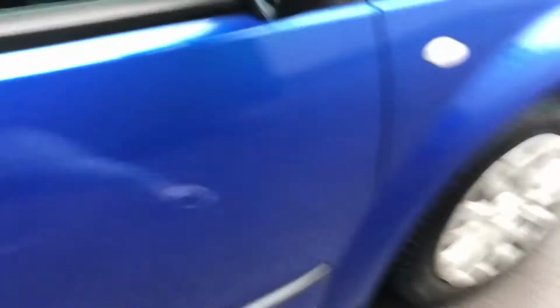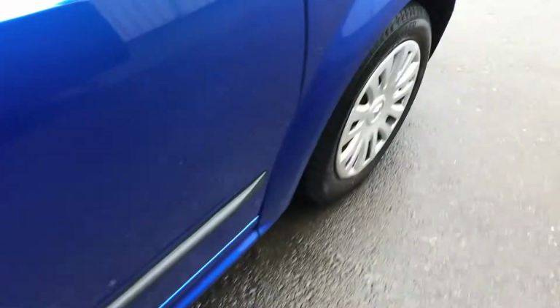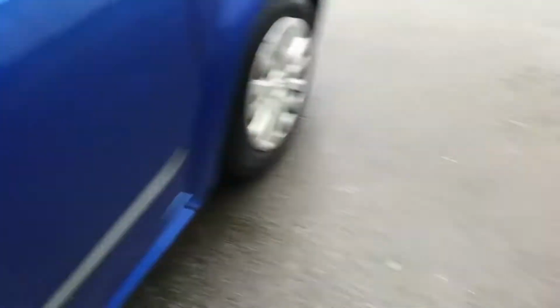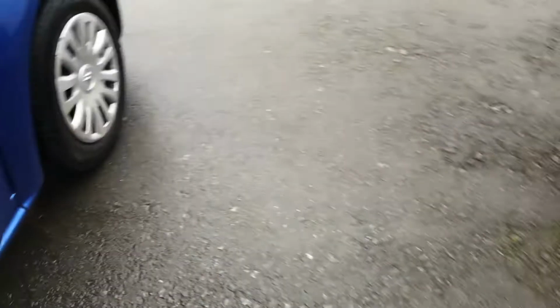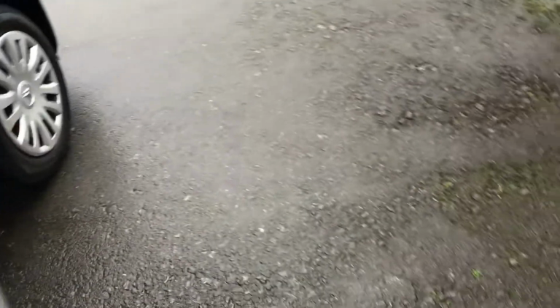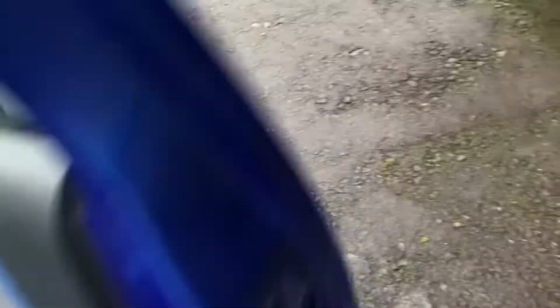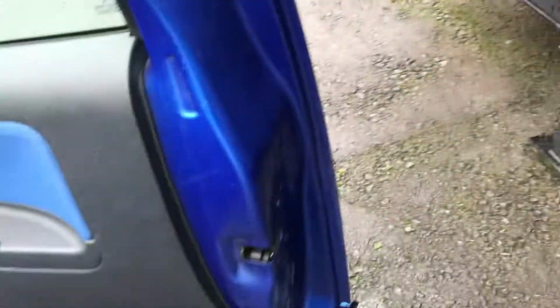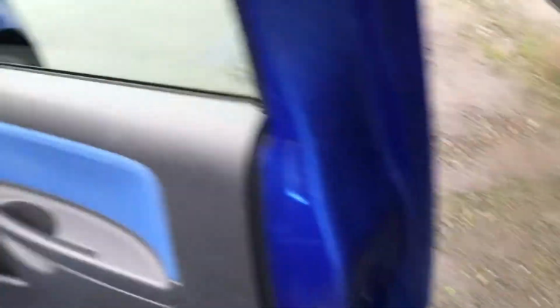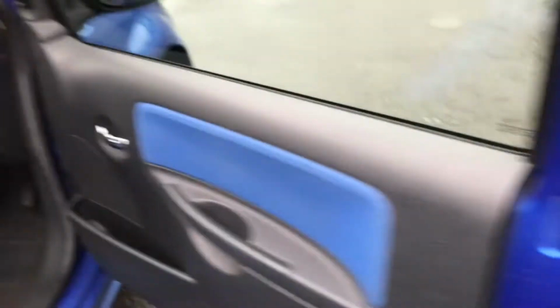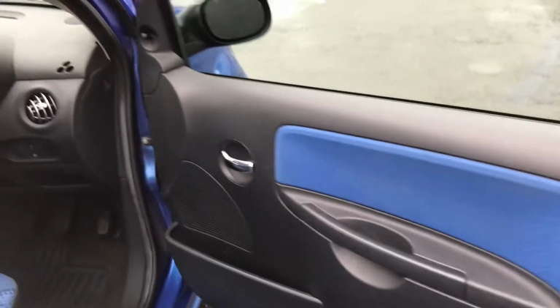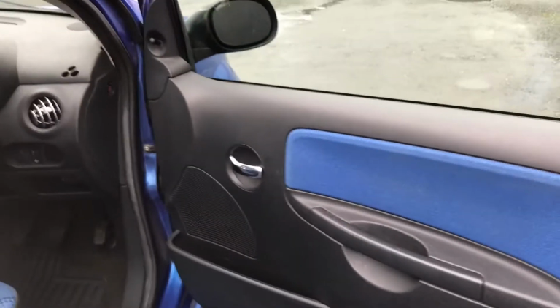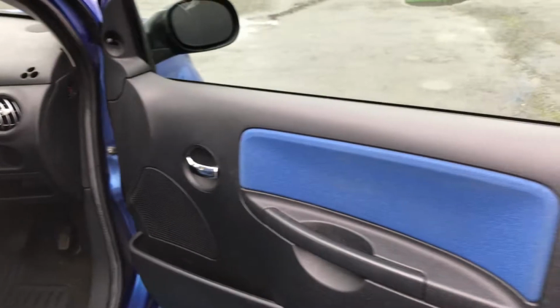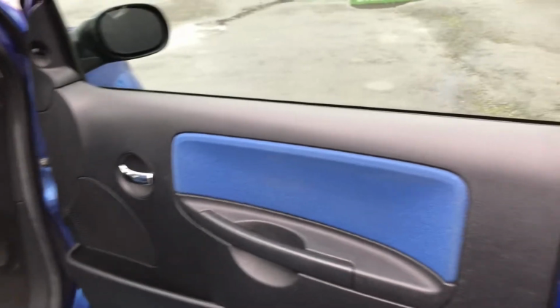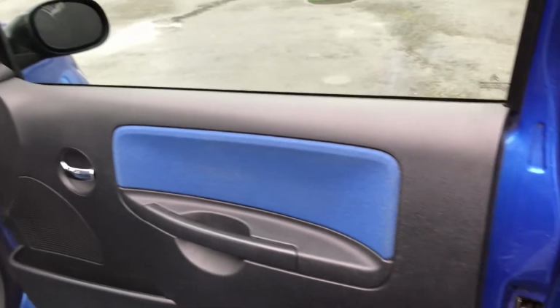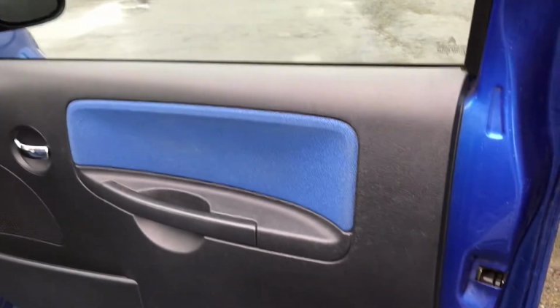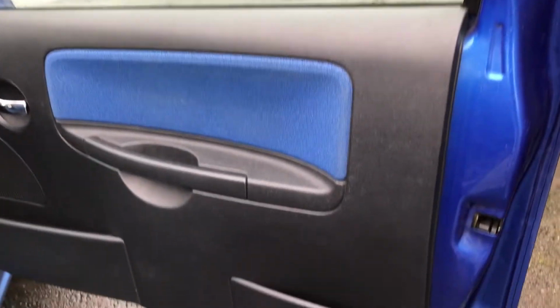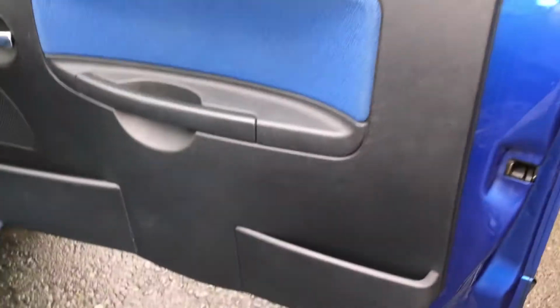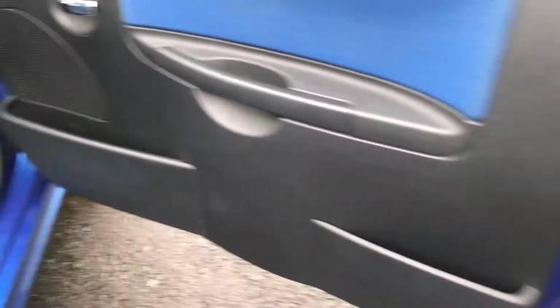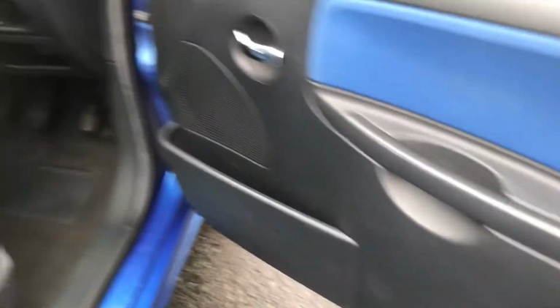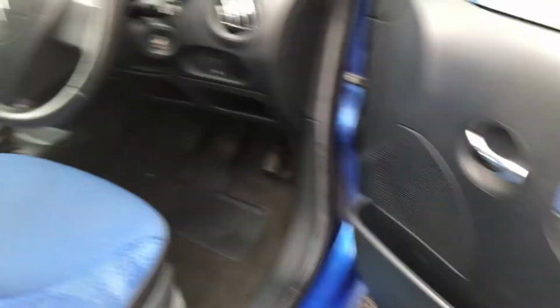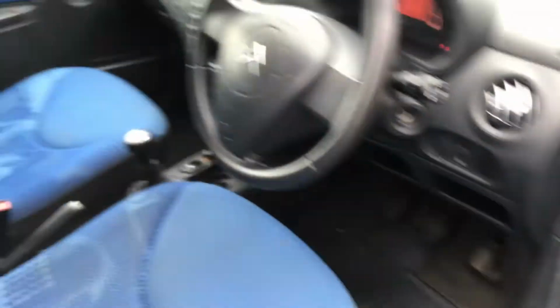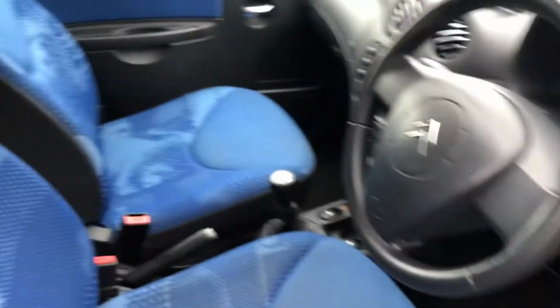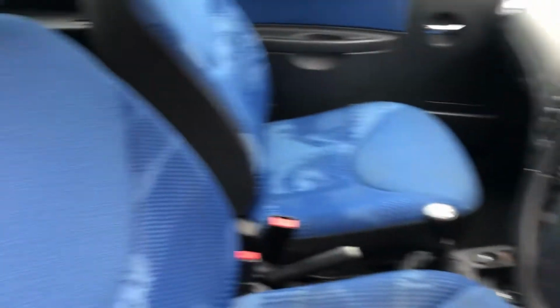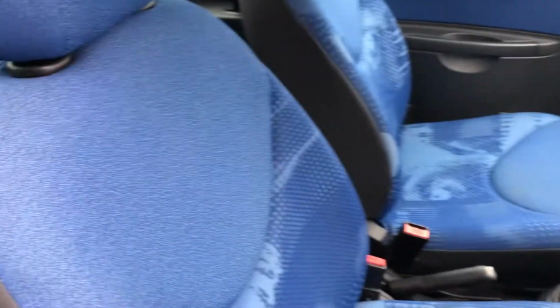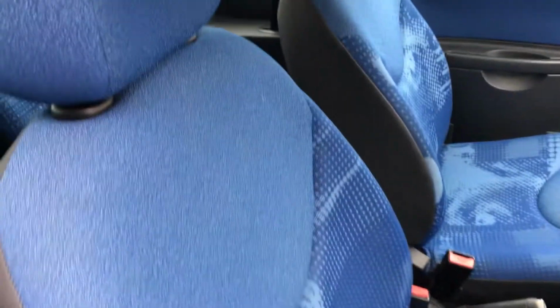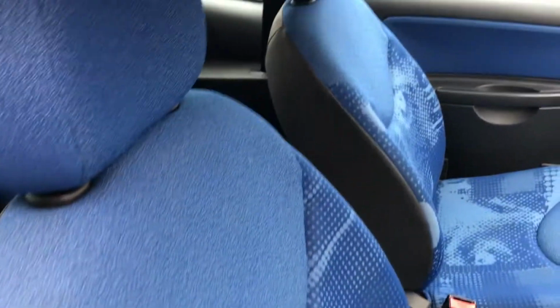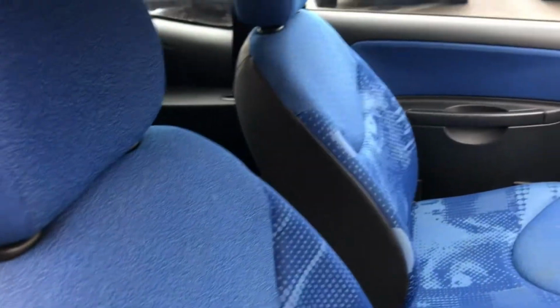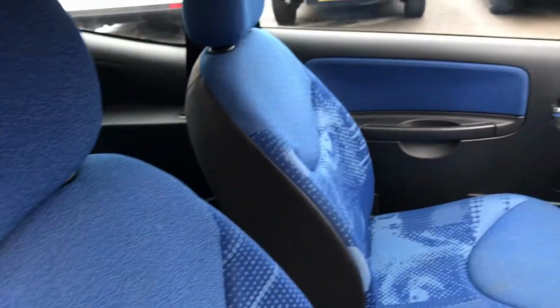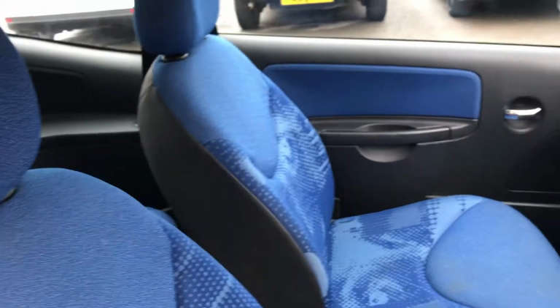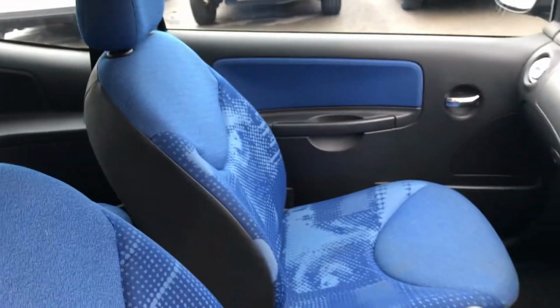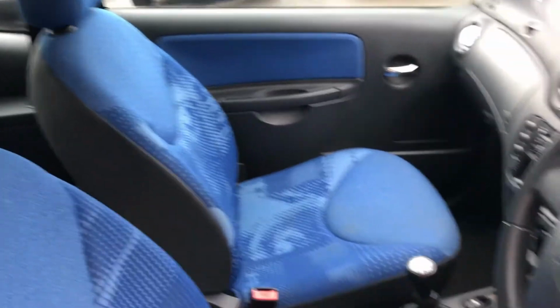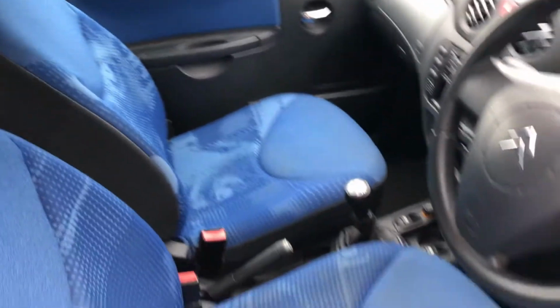Showing you inside the vehicle — driver side door card, all in good order. It's got full blue cloth upholstery.